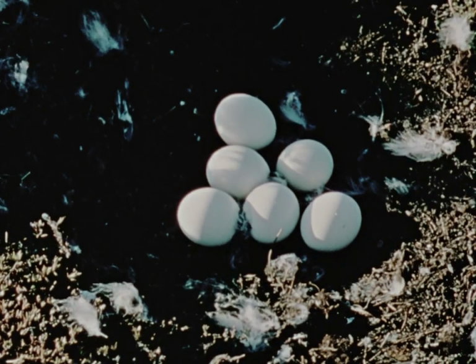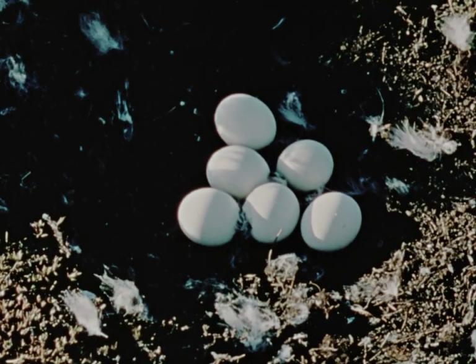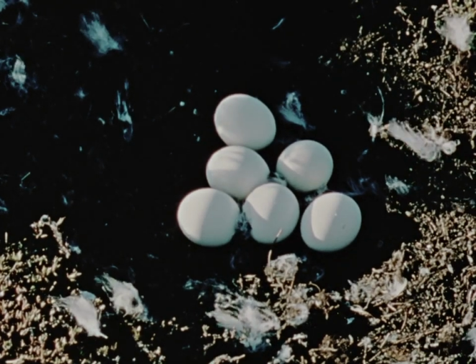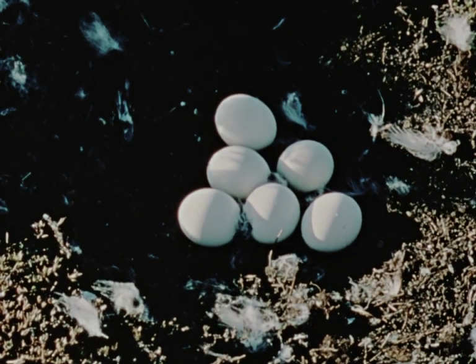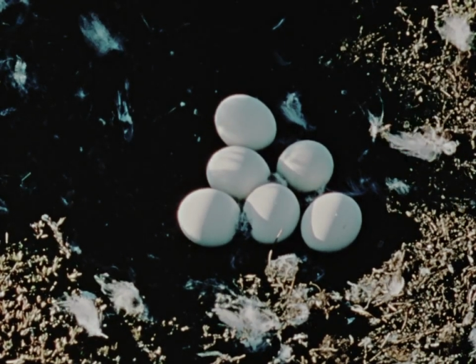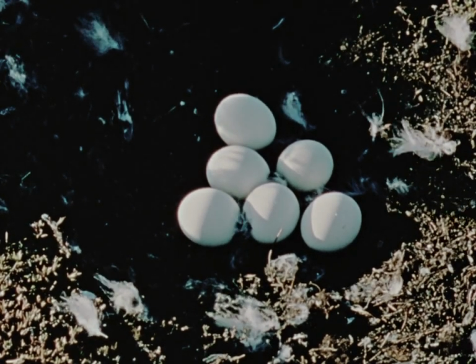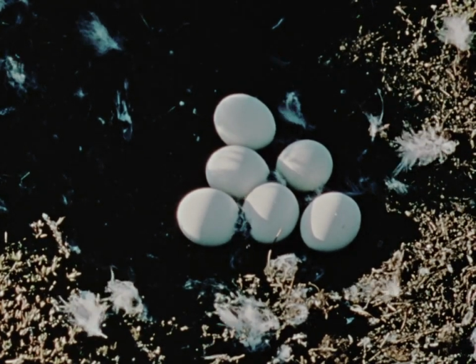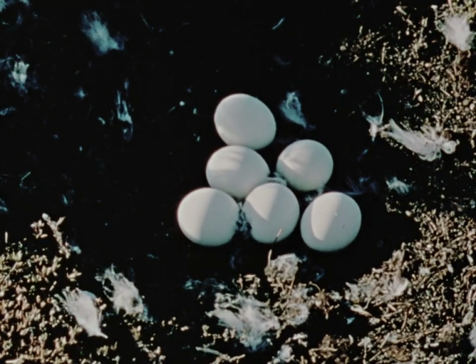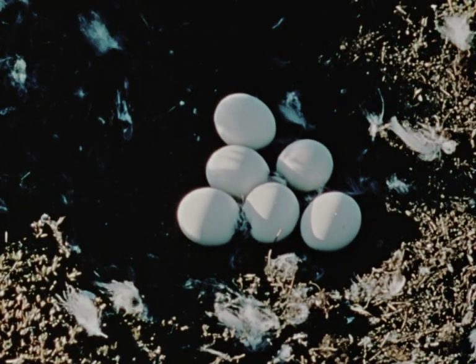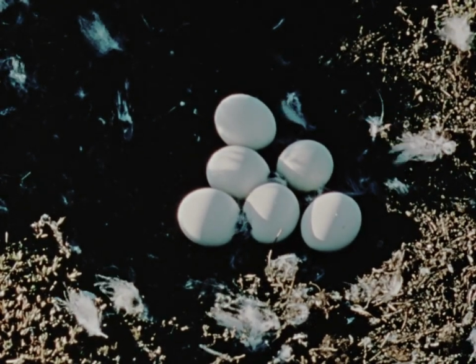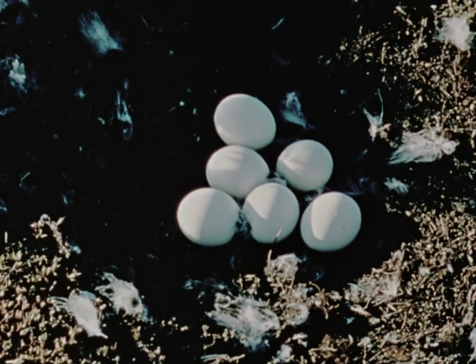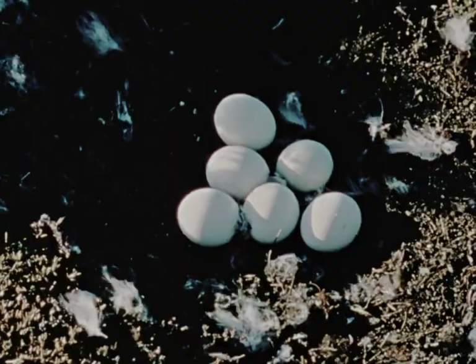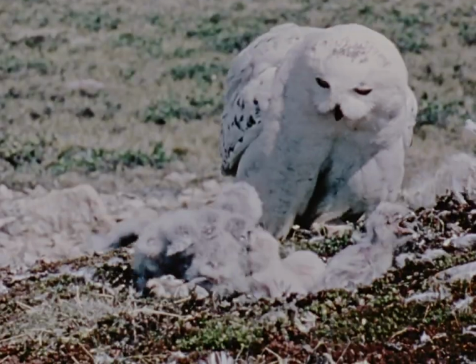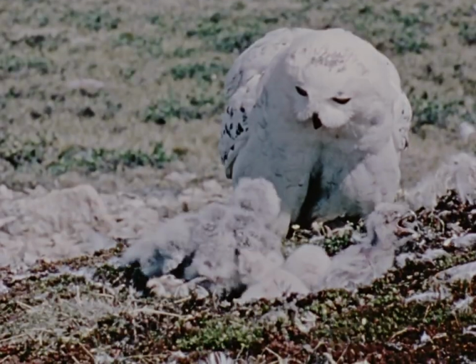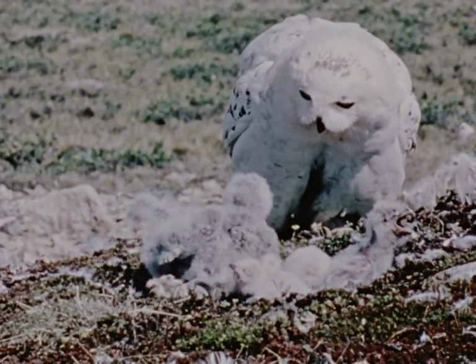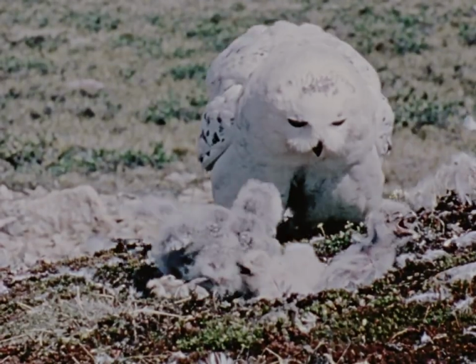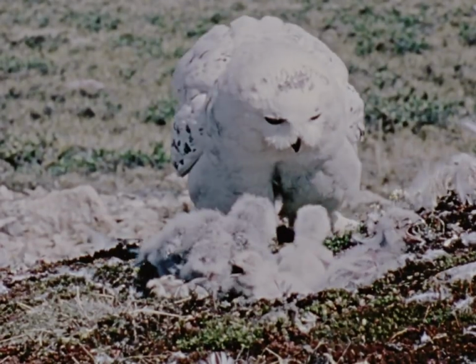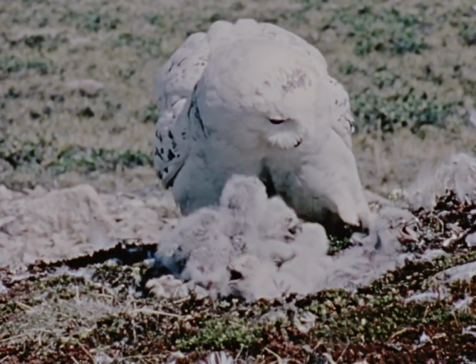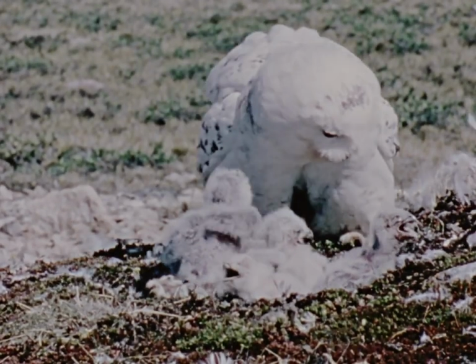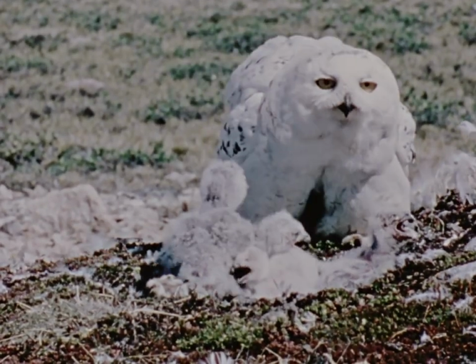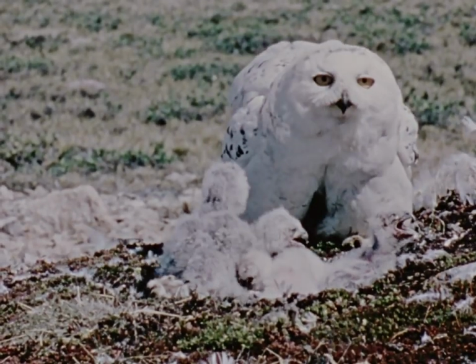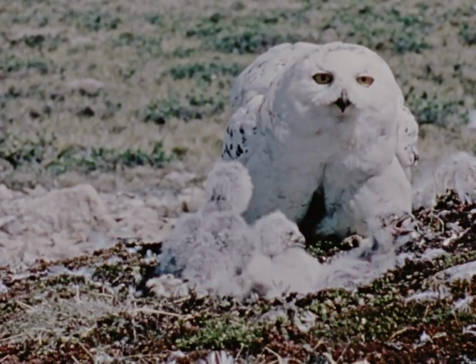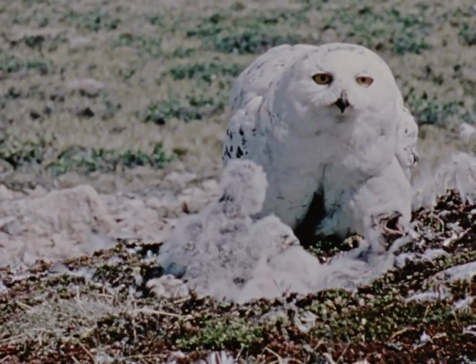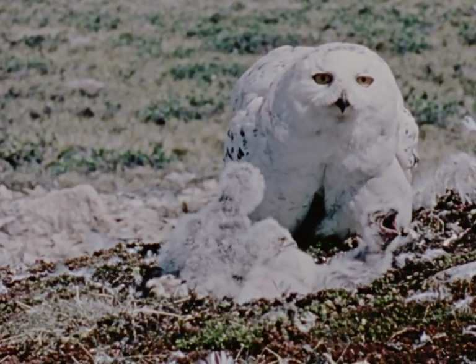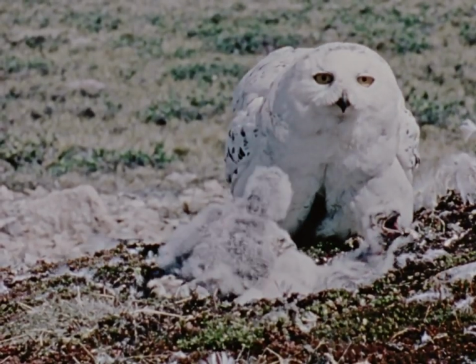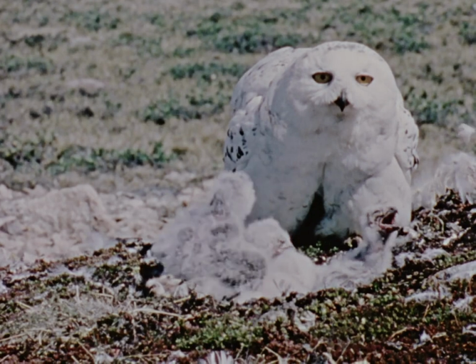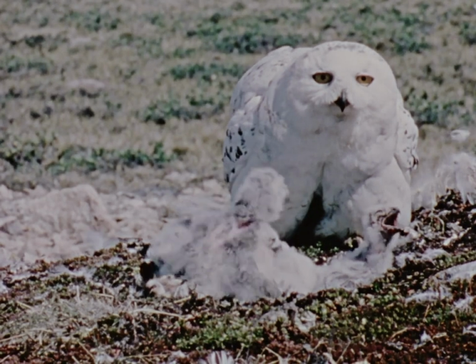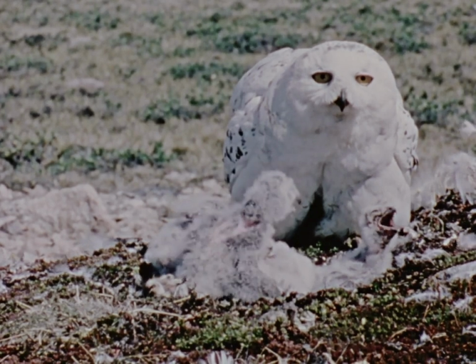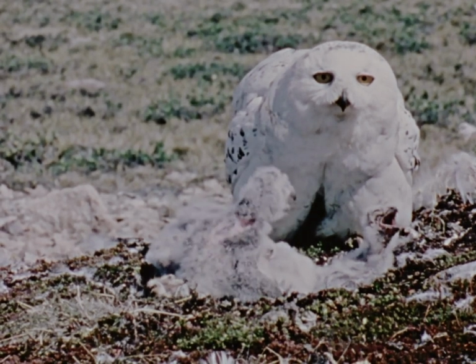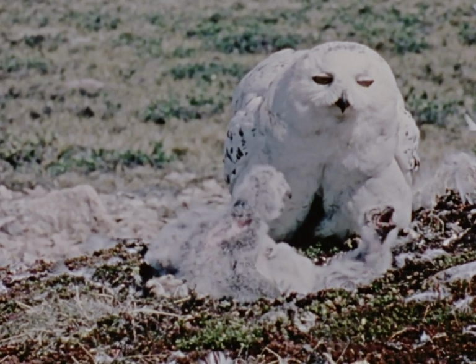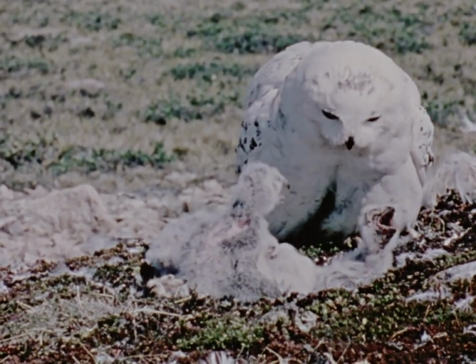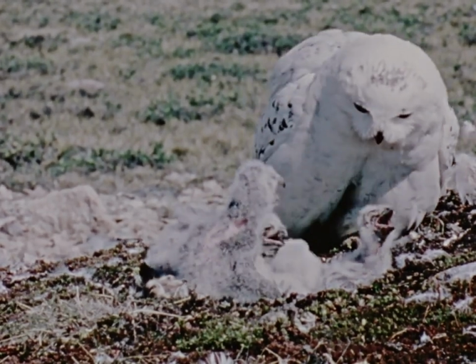She lays her eggs in a dent in the ground which she scrapes herself. Incubation starts as soon as the first egg is laid, so the chicks hatch one after another and there can be quite a difference in size between the oldest and the youngest.